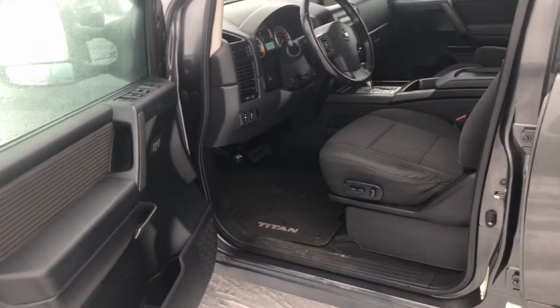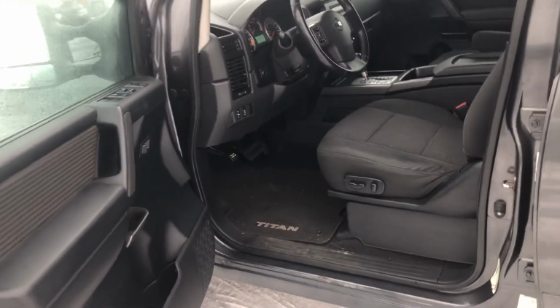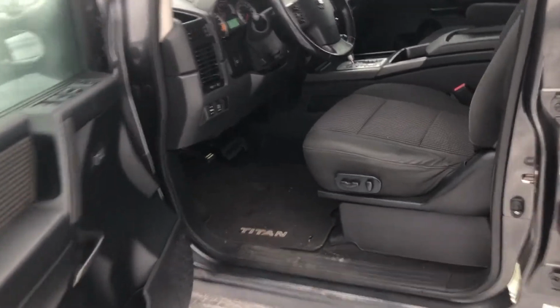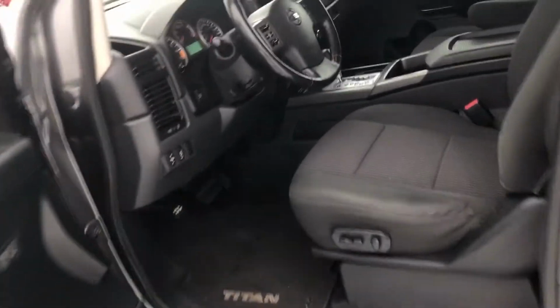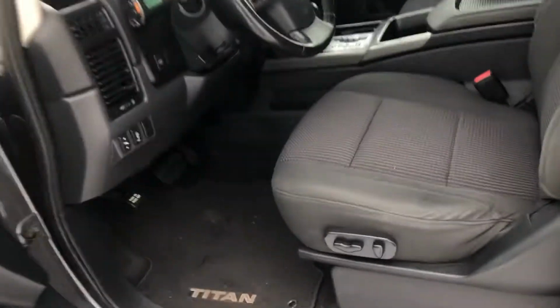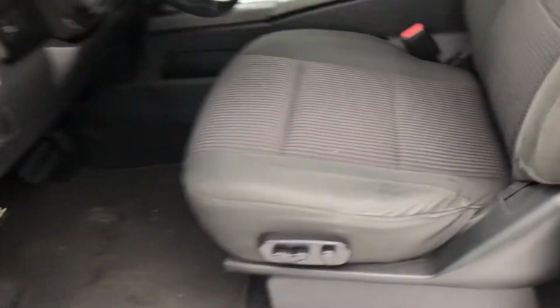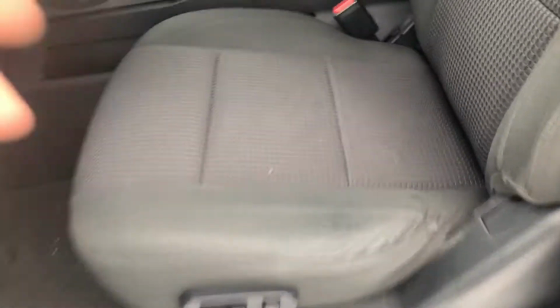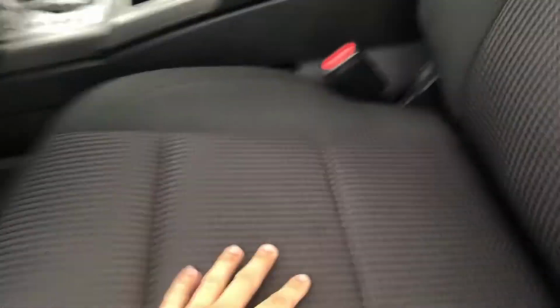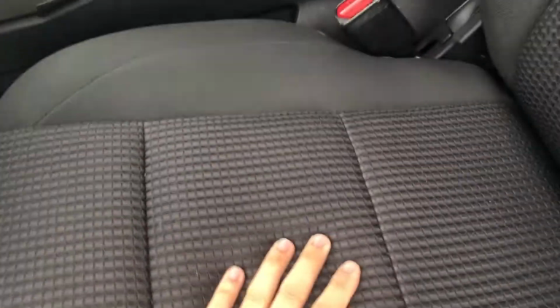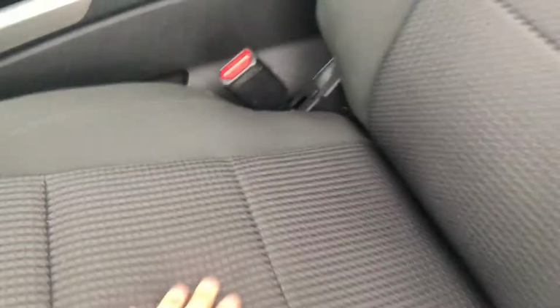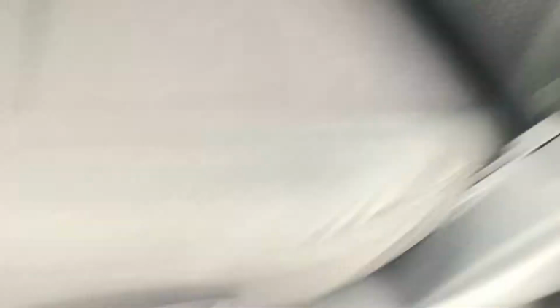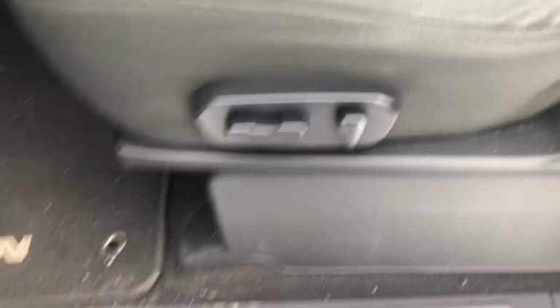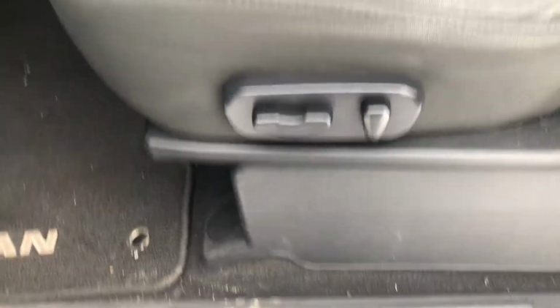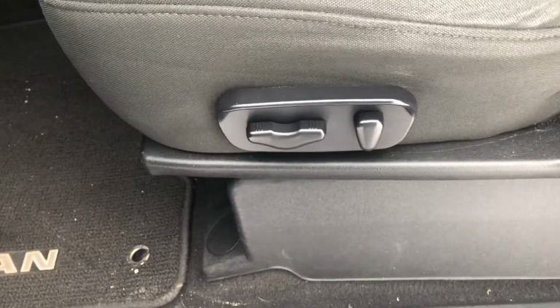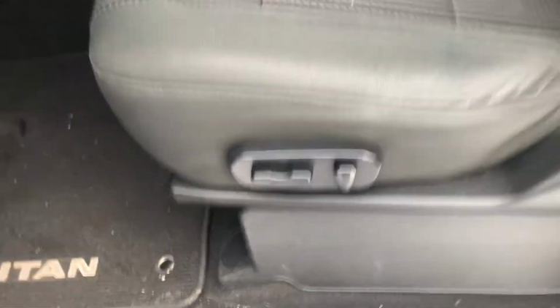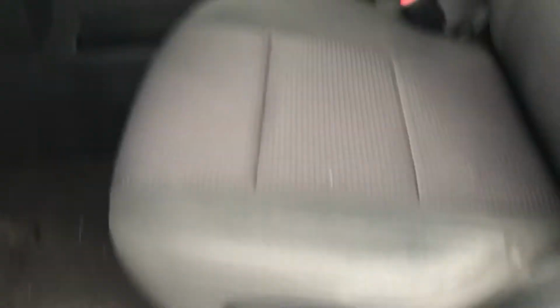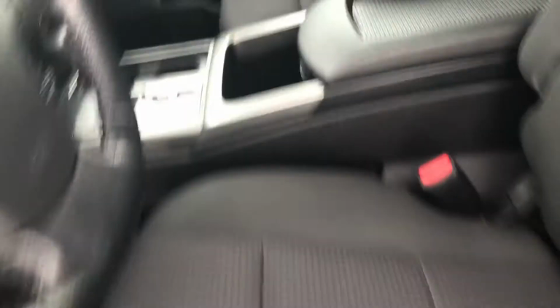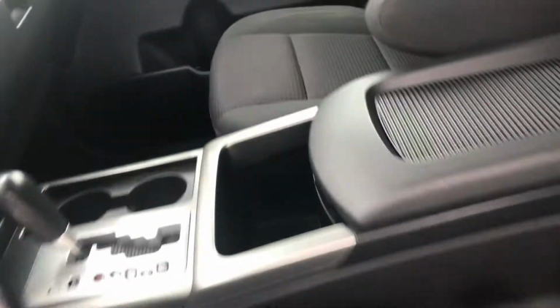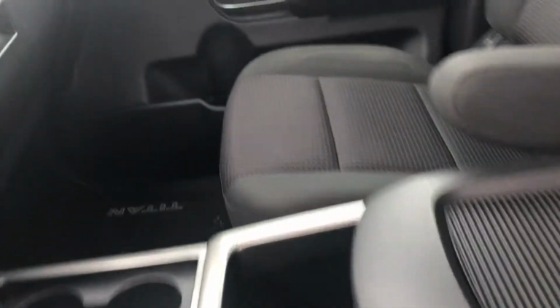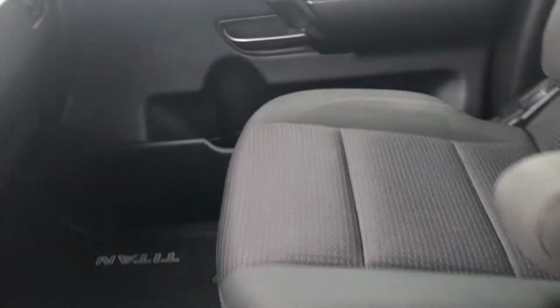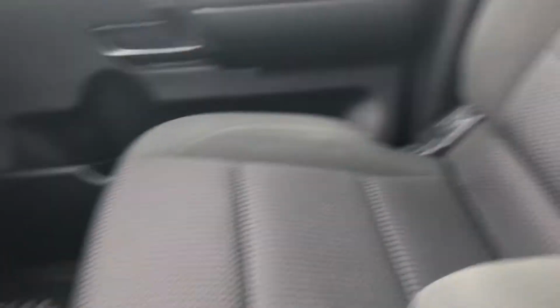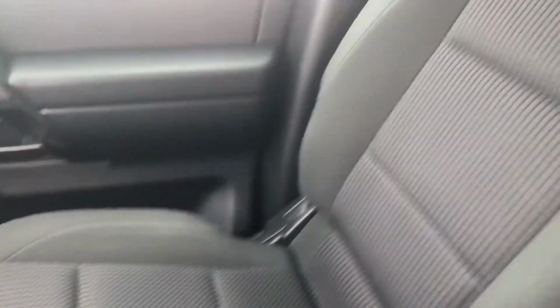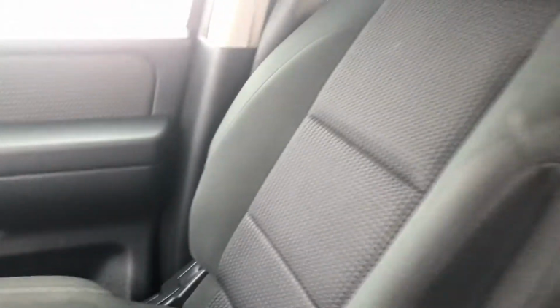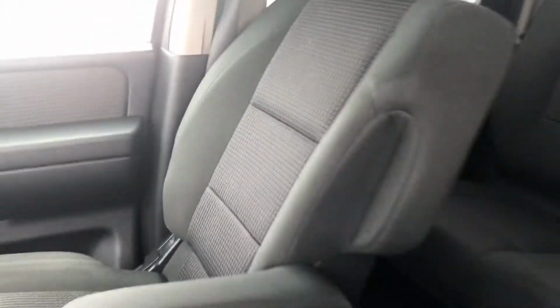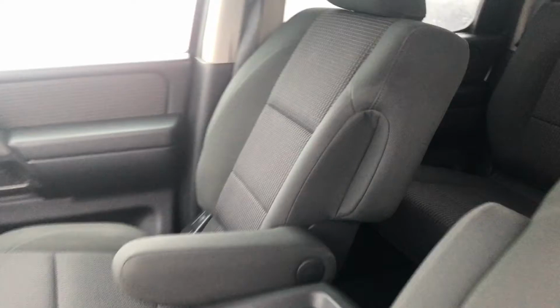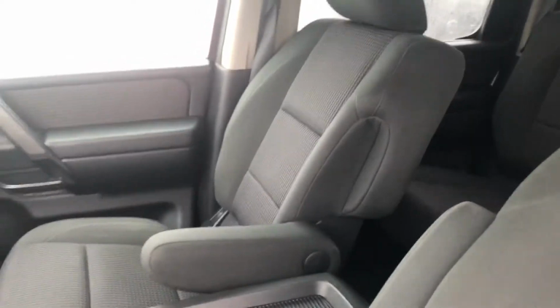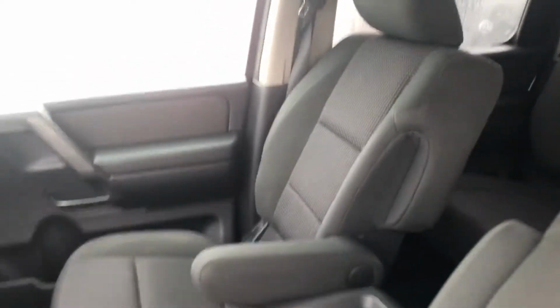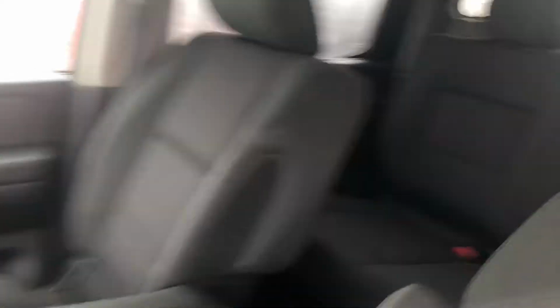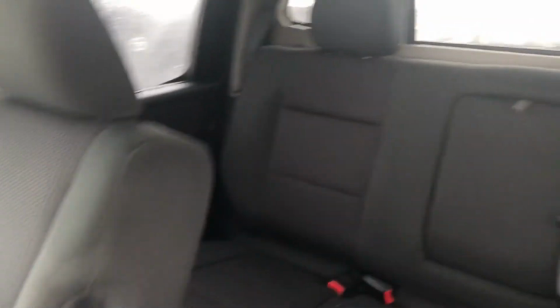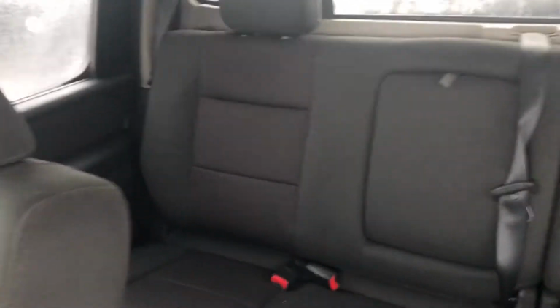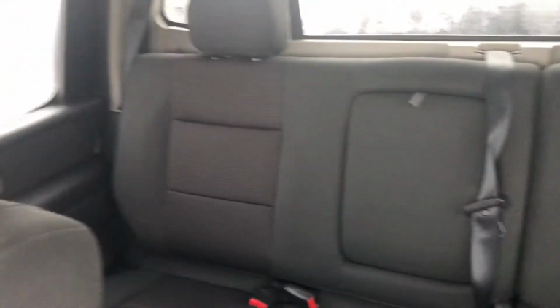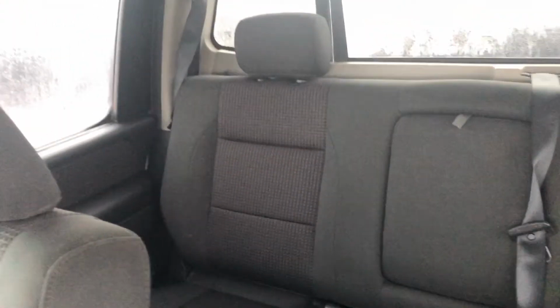Look at the interior. You've got these very comfortable cloth seats. Power. Very nice material, as well as the same material in the back seats.